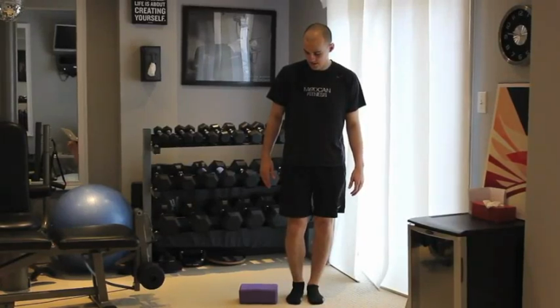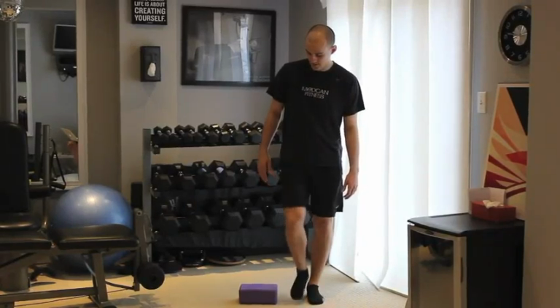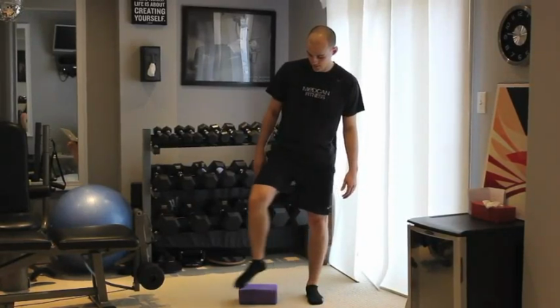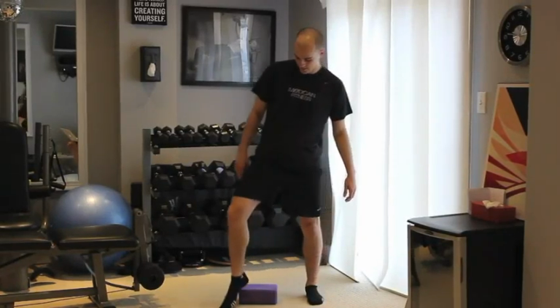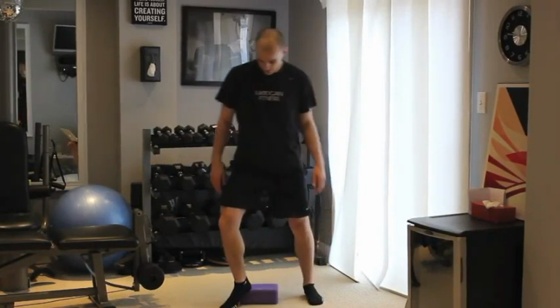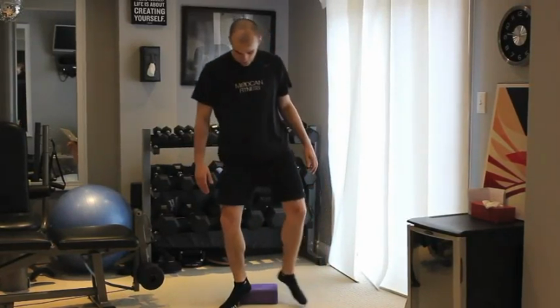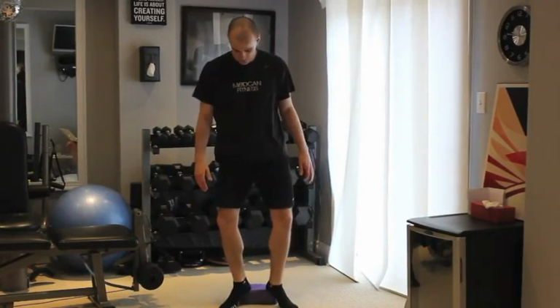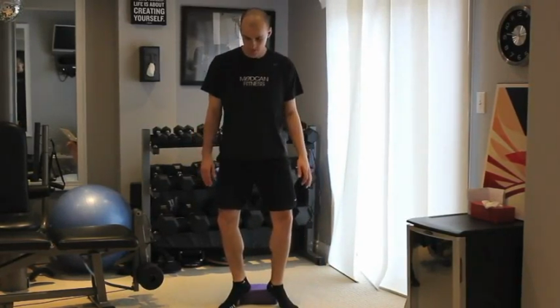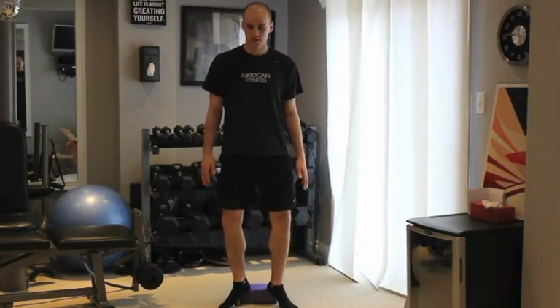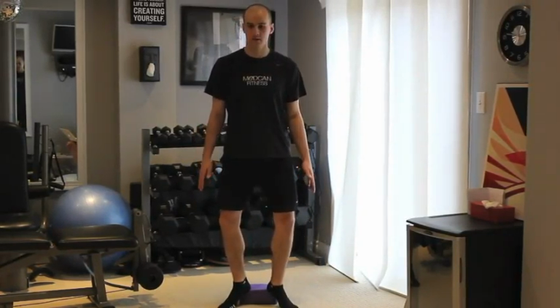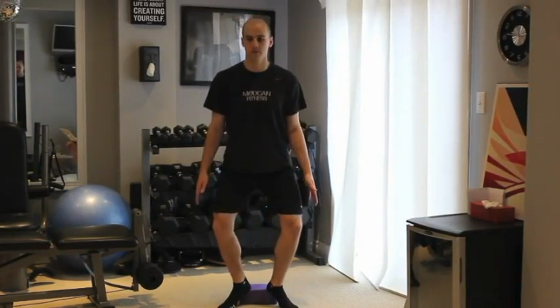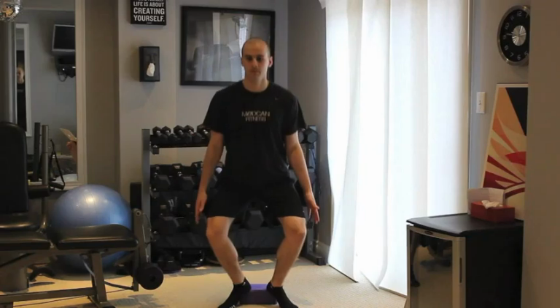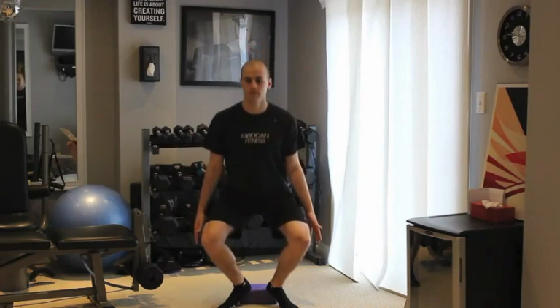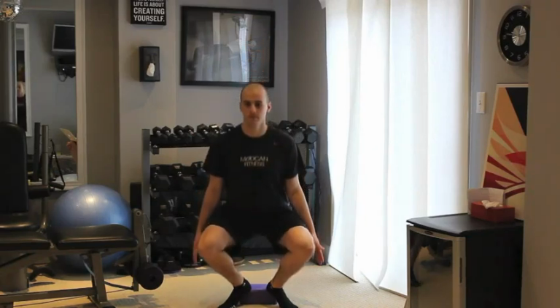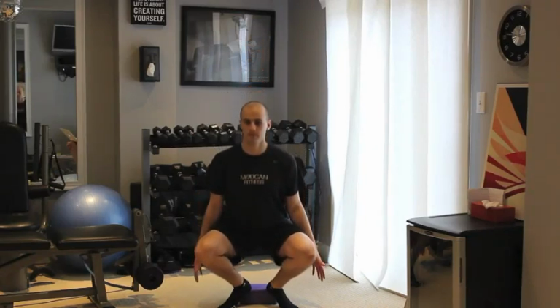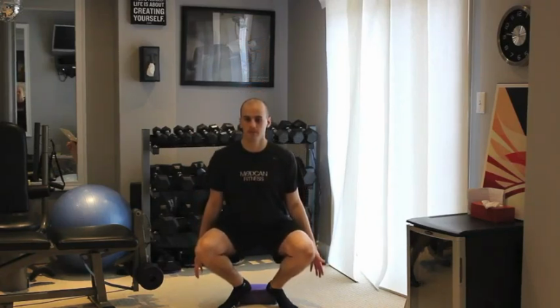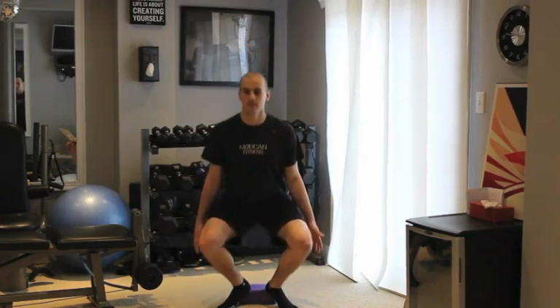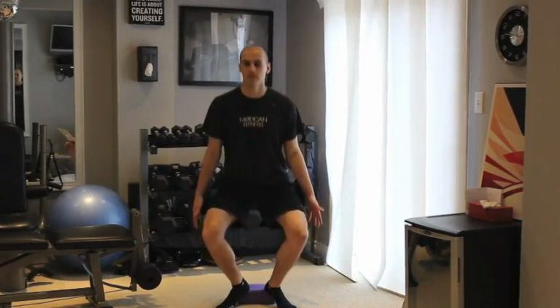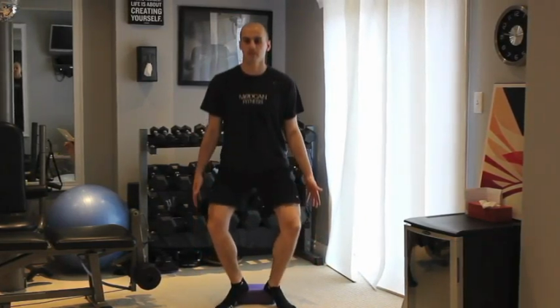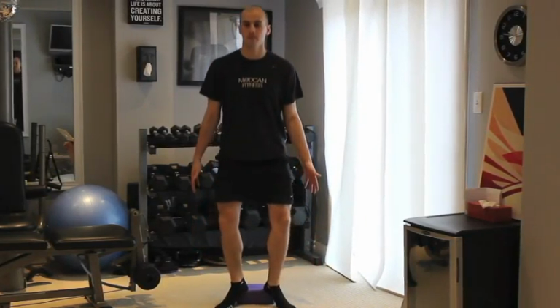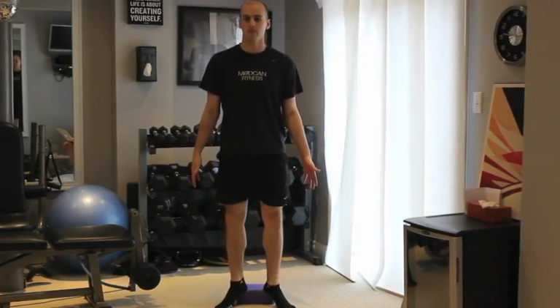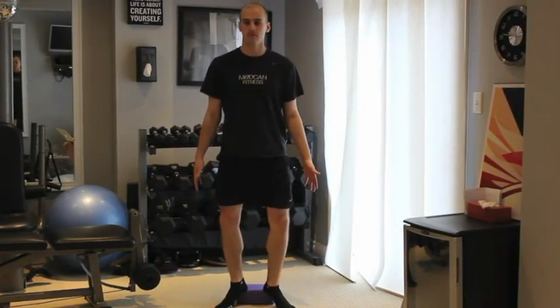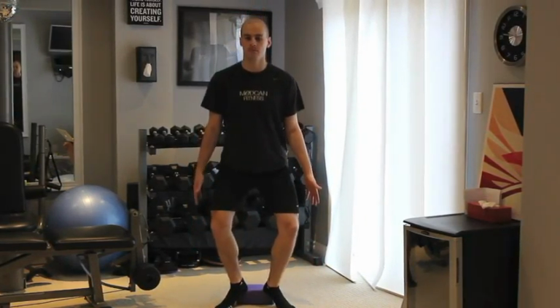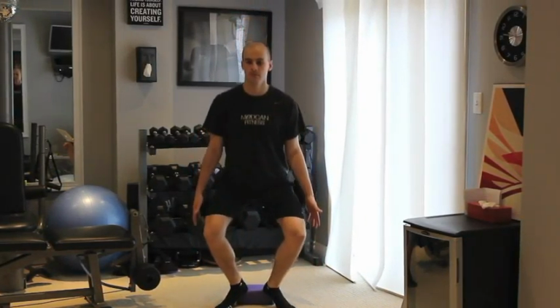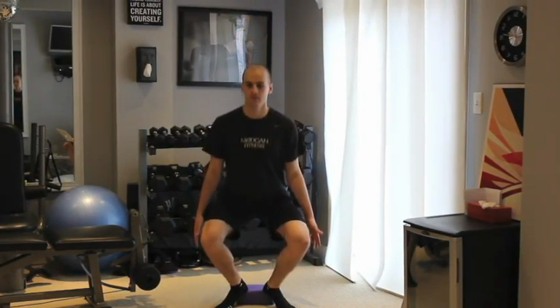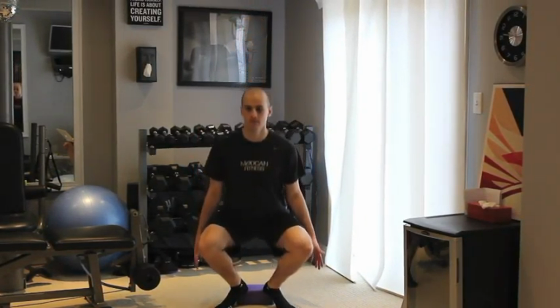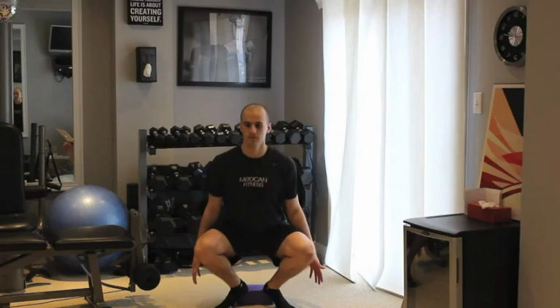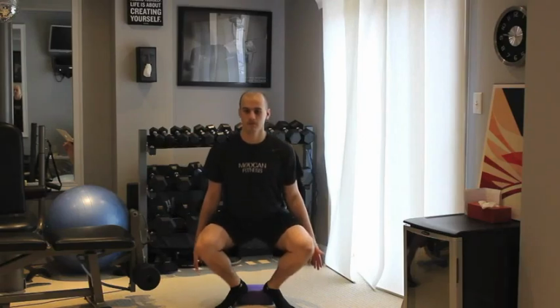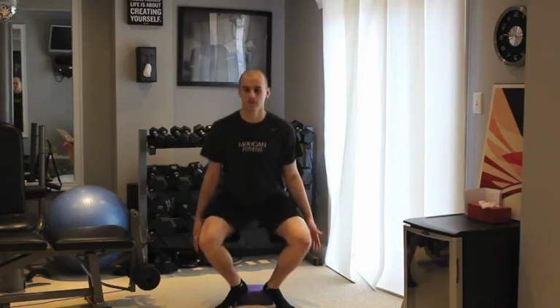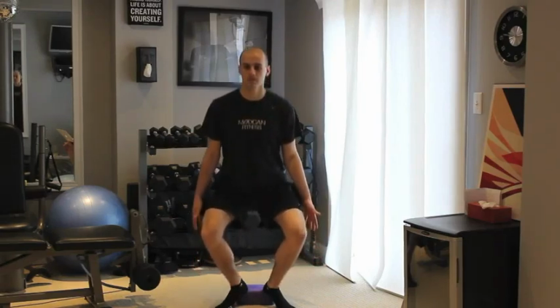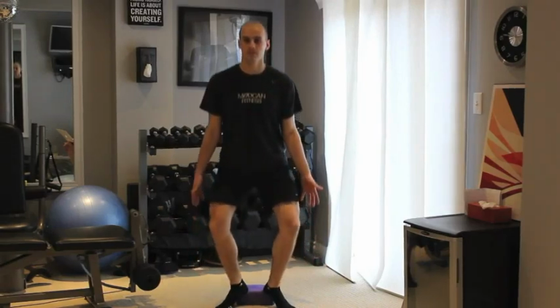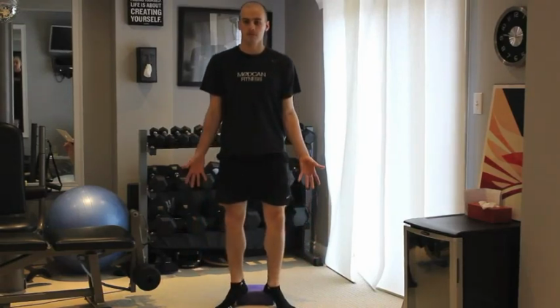Stand with toes on the ground pointing out and heels completely elevated on the wide front corners of a yoga block. Turn your palms forward and keep your shoulder blades squeezed down and together.